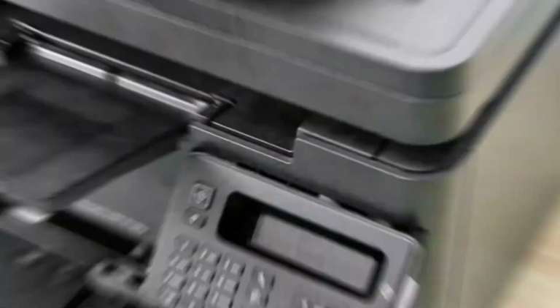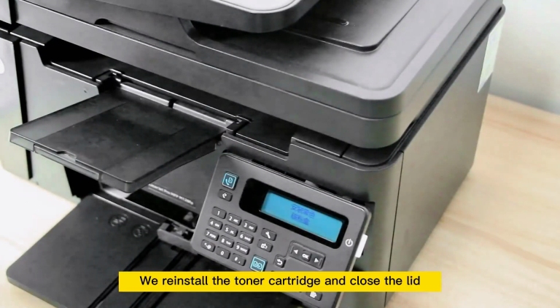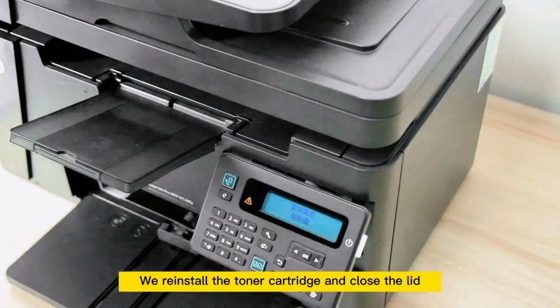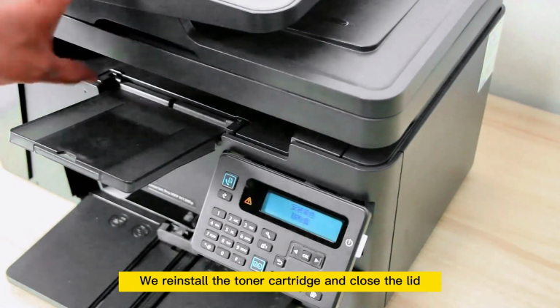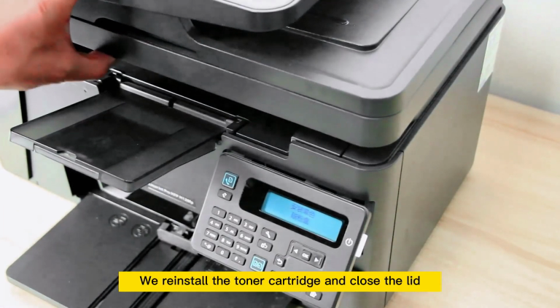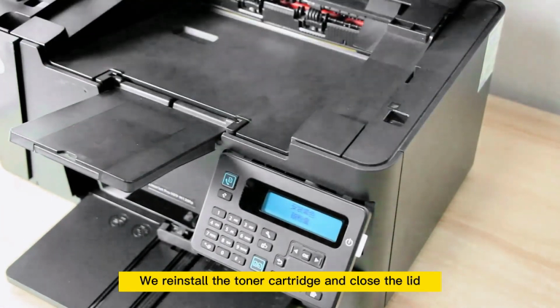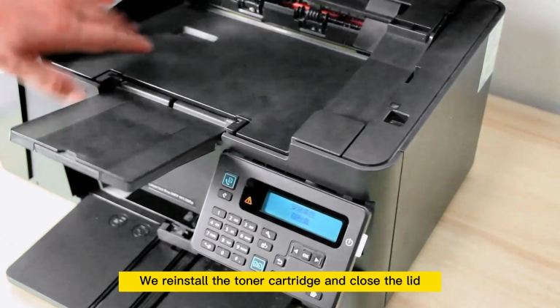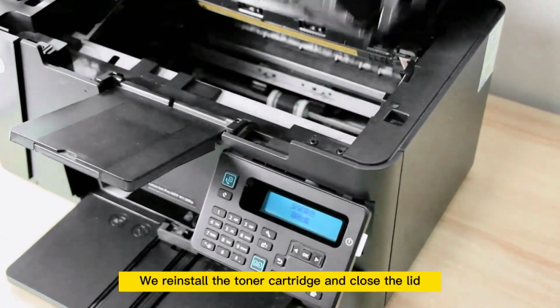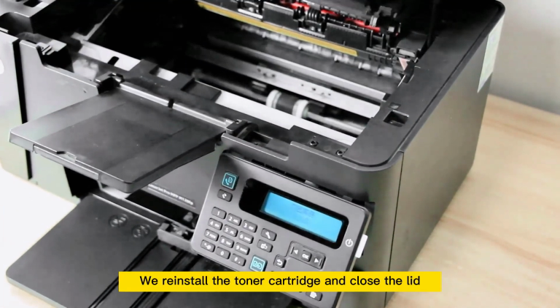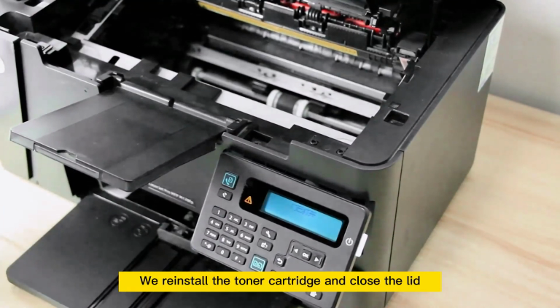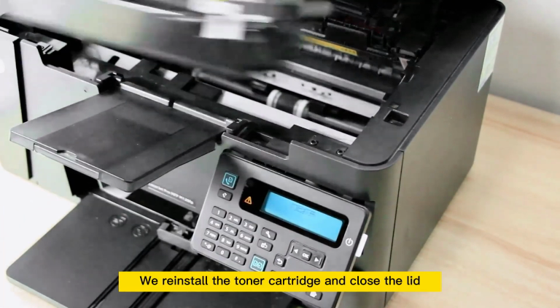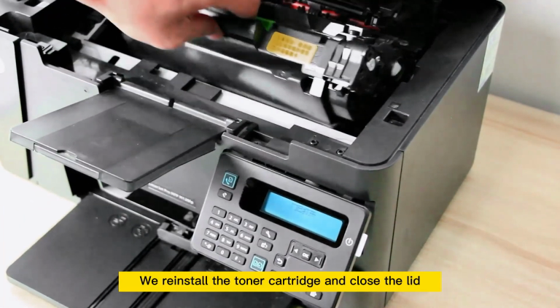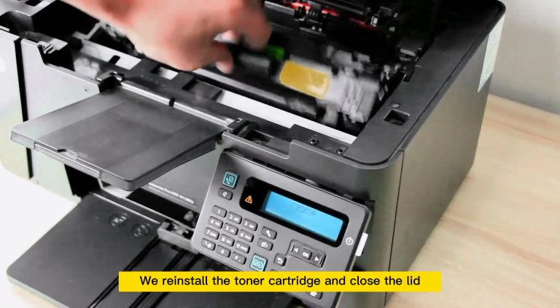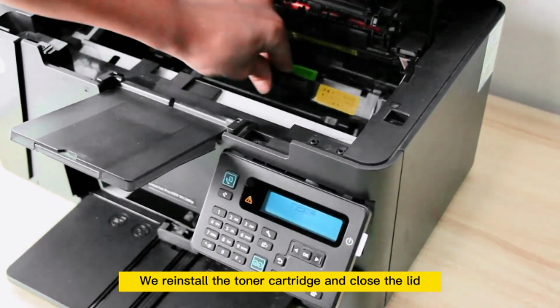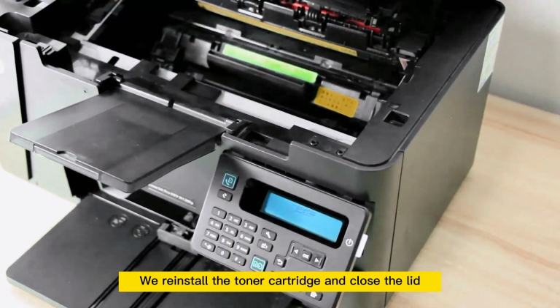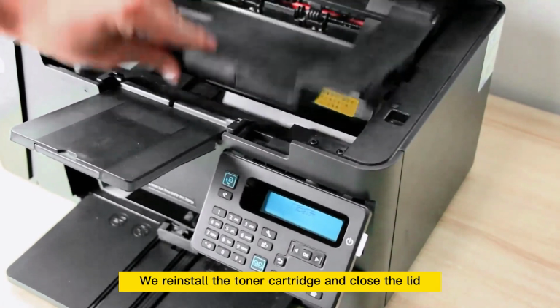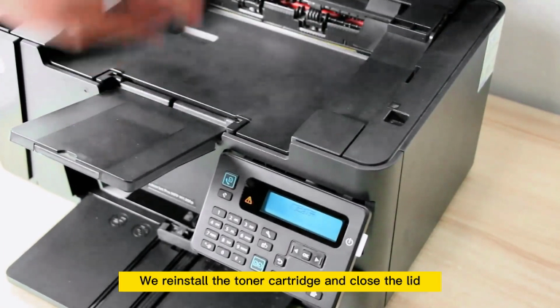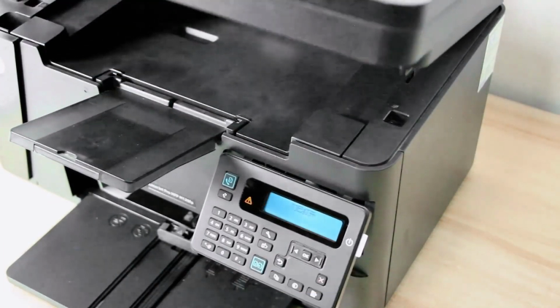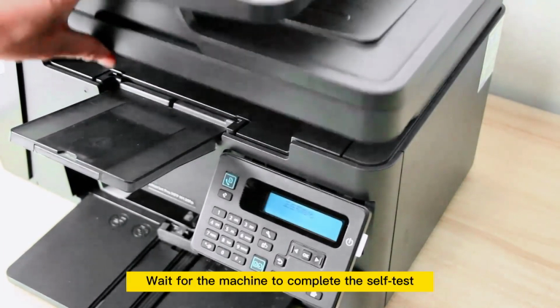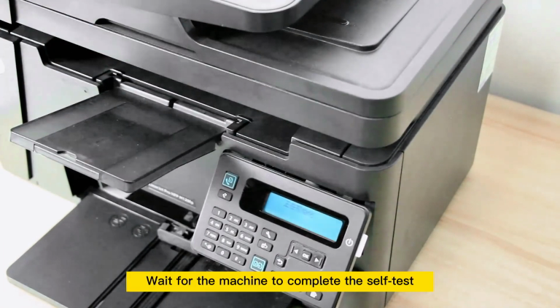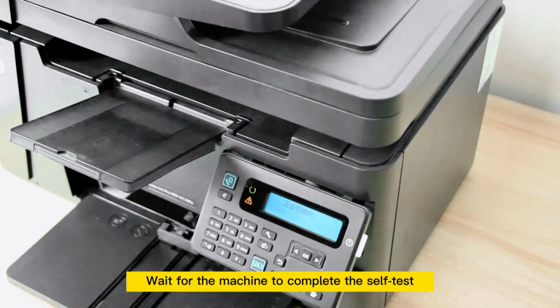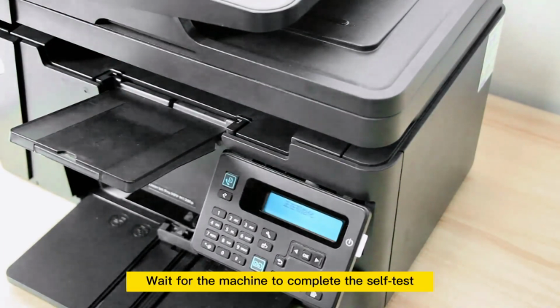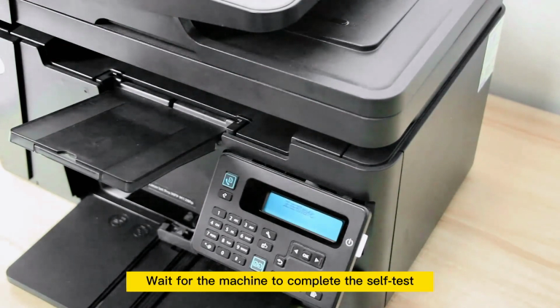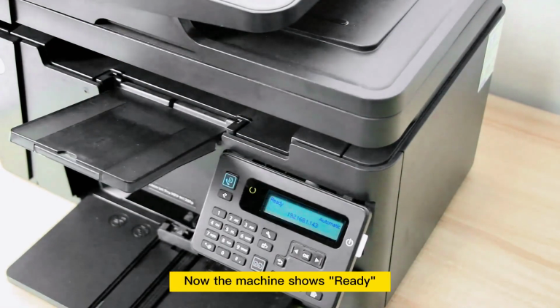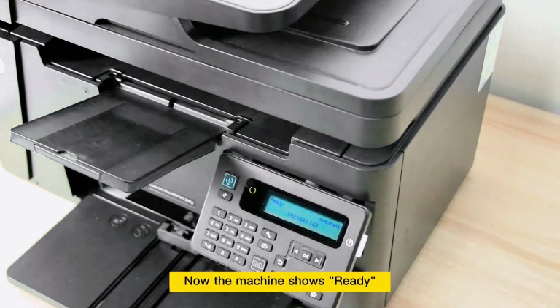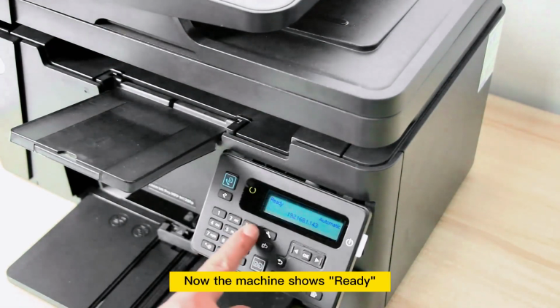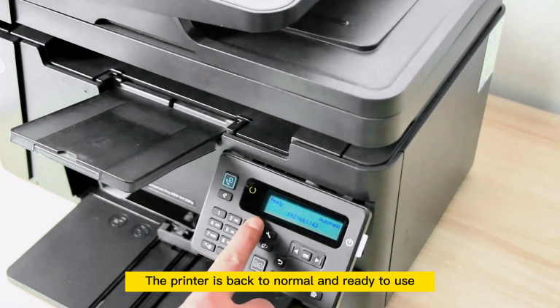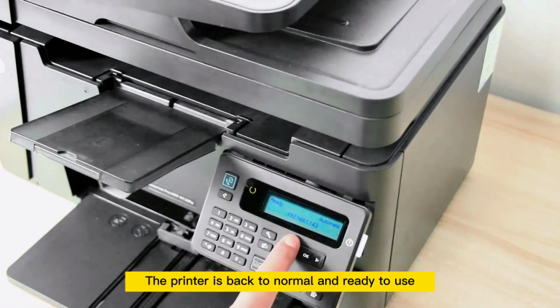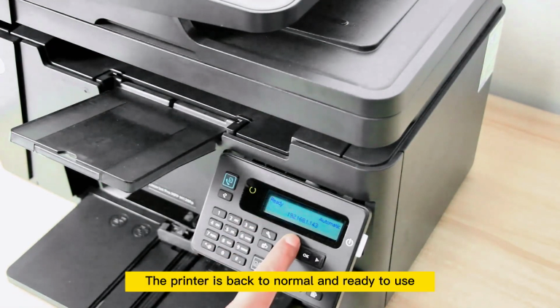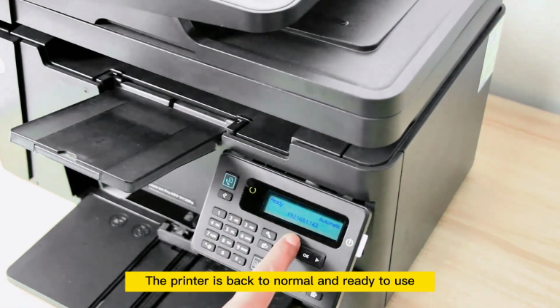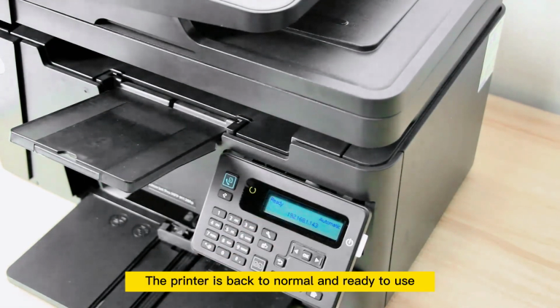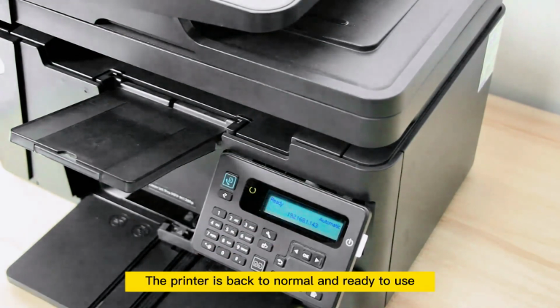We reinstall the toner cartridge and close the lid. Wait for the machine to complete the self-test. Now the machine shows ready — the printer is back to normal and ready to use.